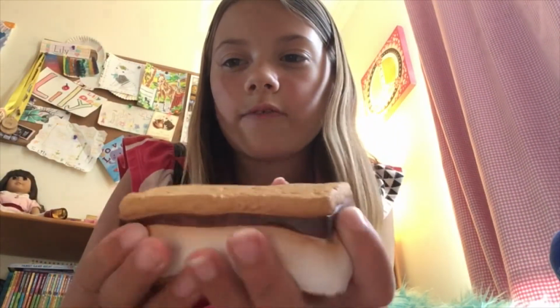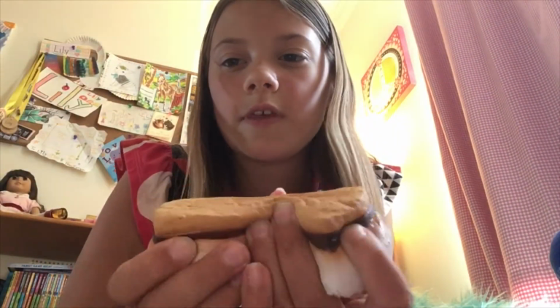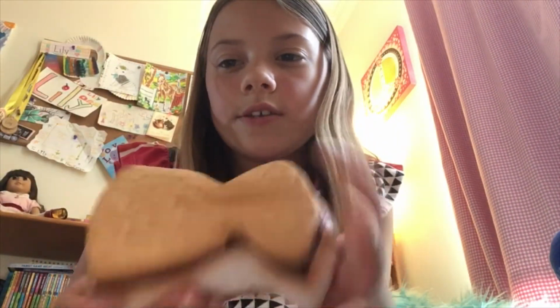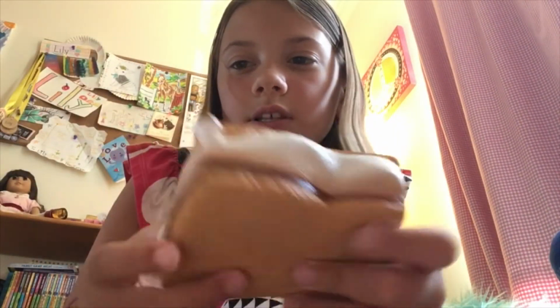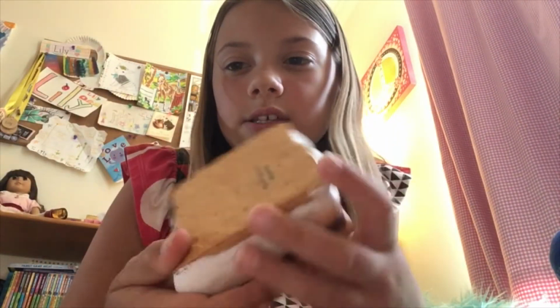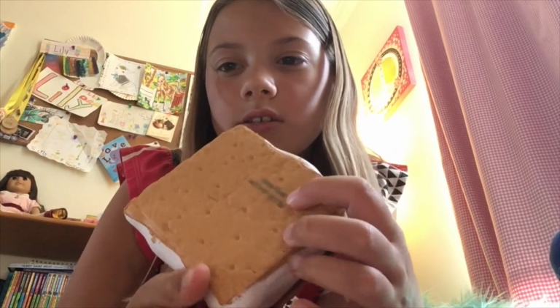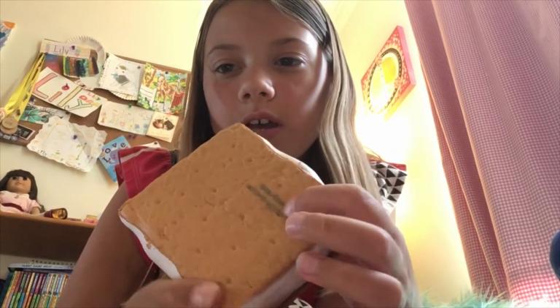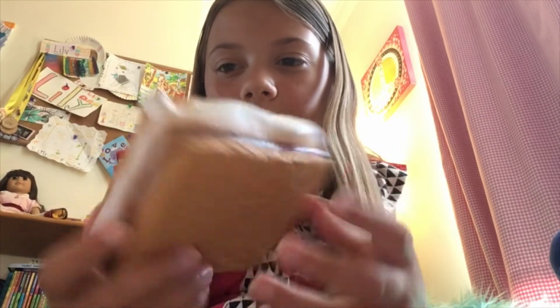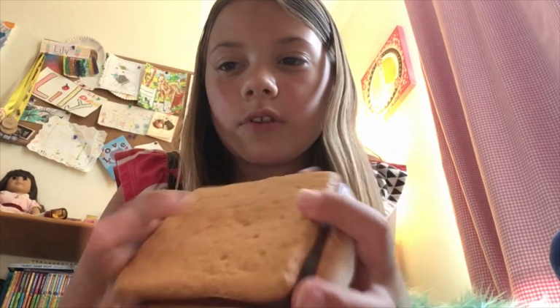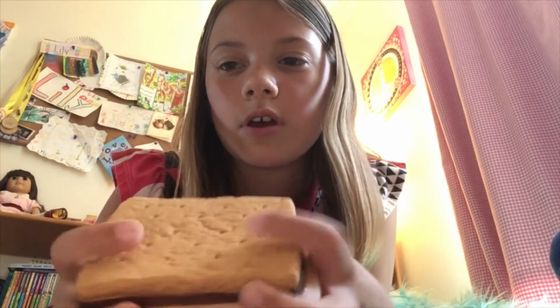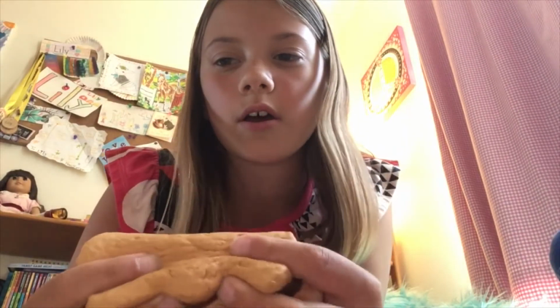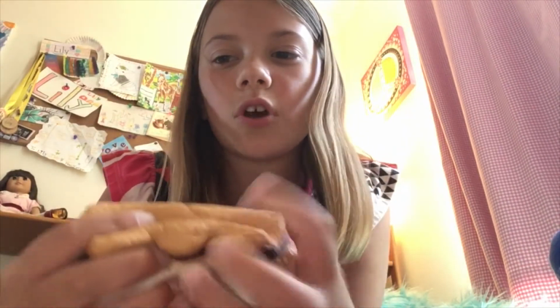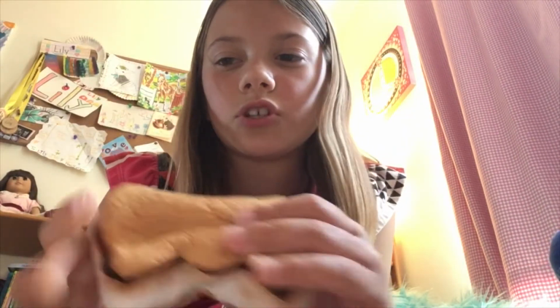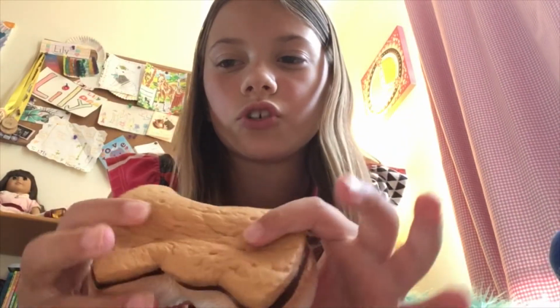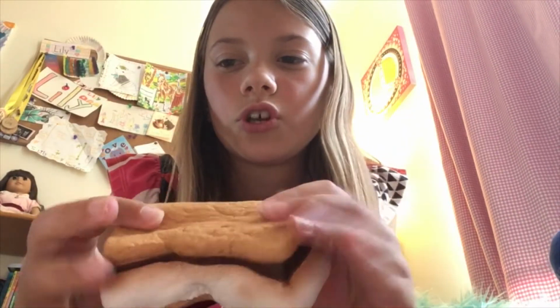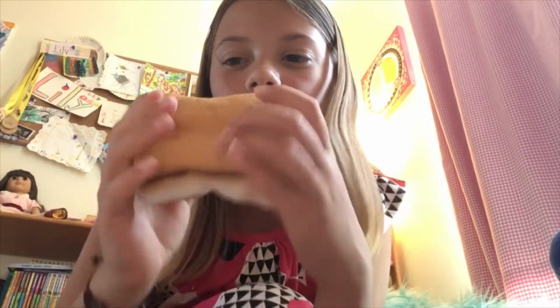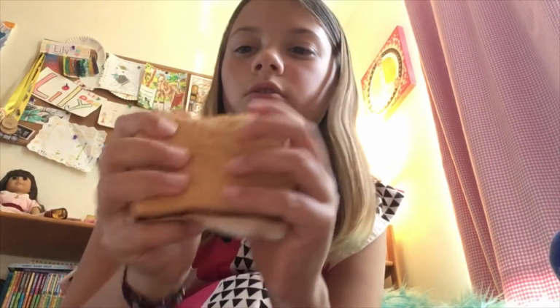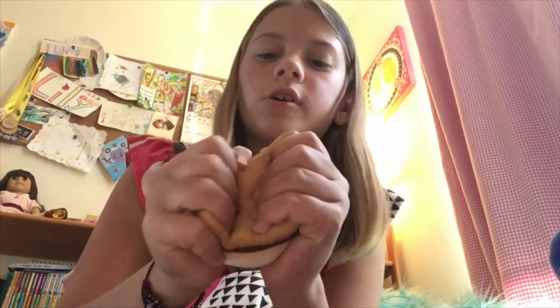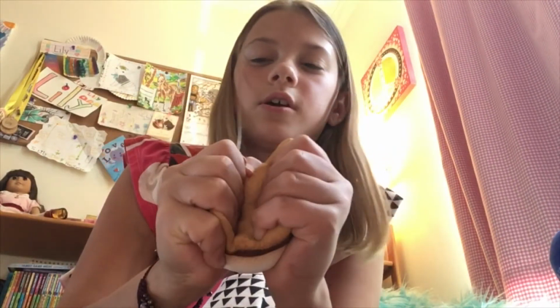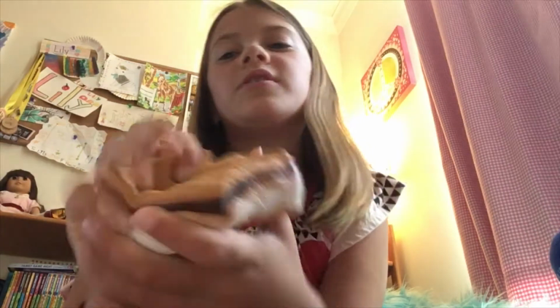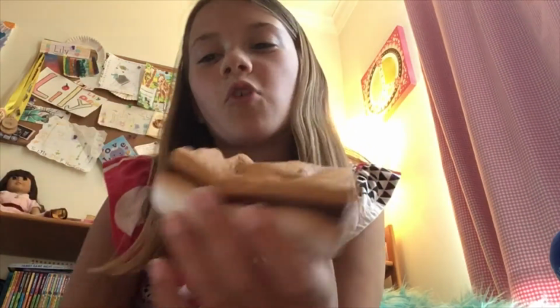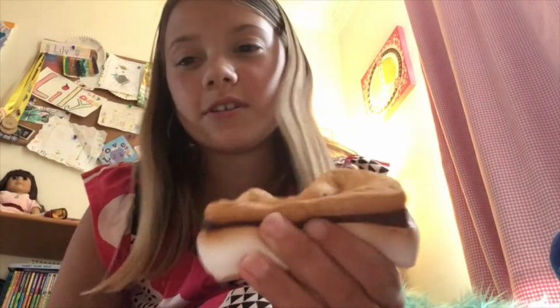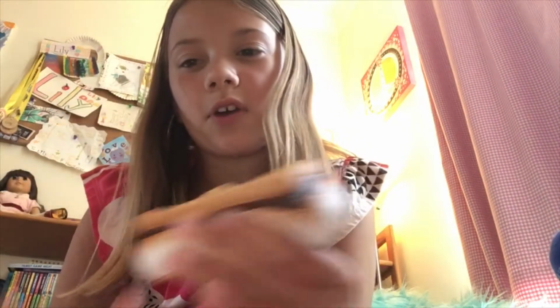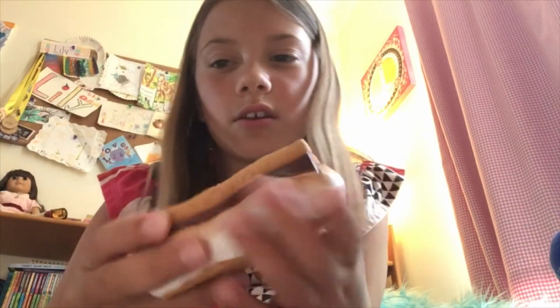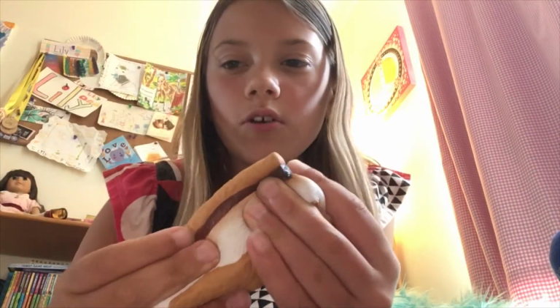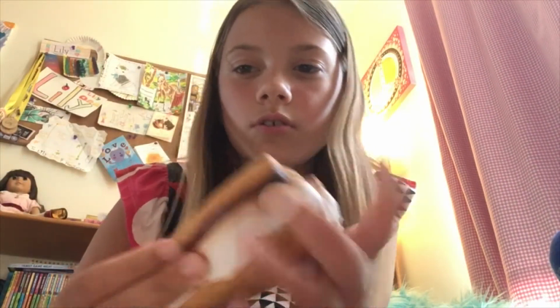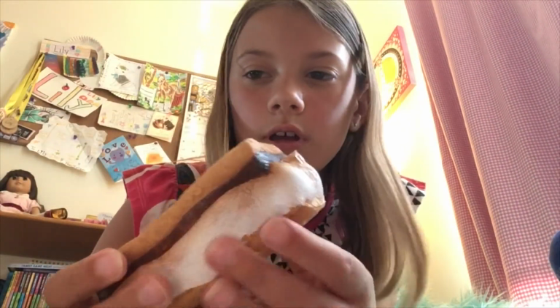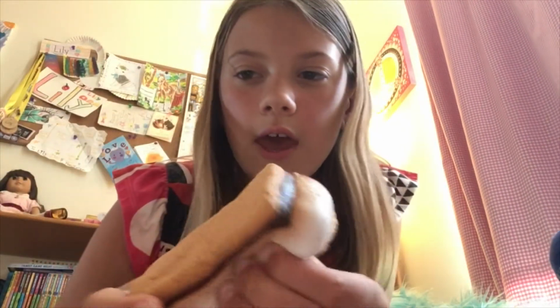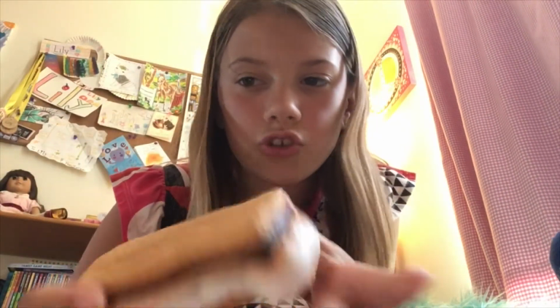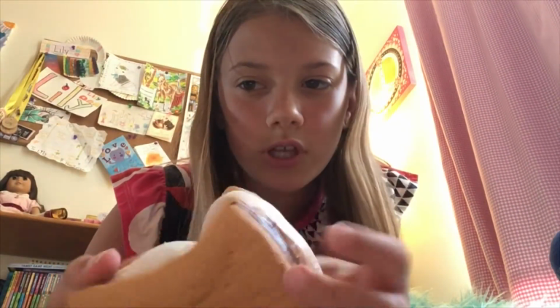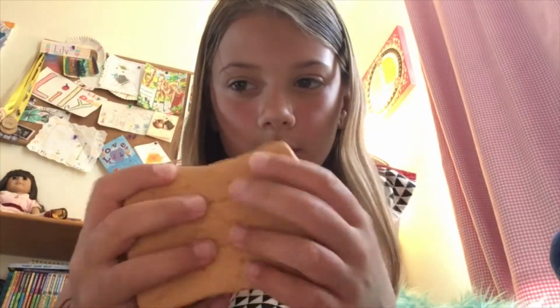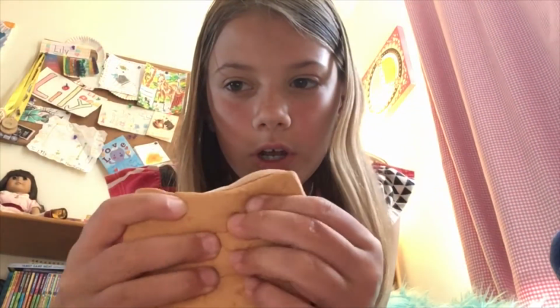Coming to my last squishies, we have this — it's licensed by Soft and Slow Squishies. It's a s'mores, if you guys didn't know, and this one's really soft and good.